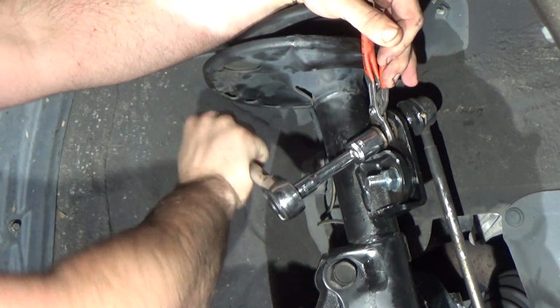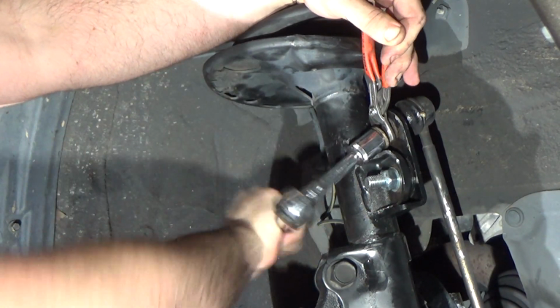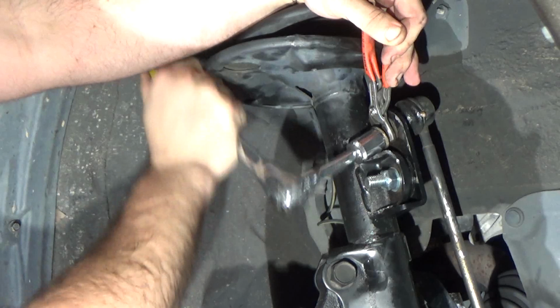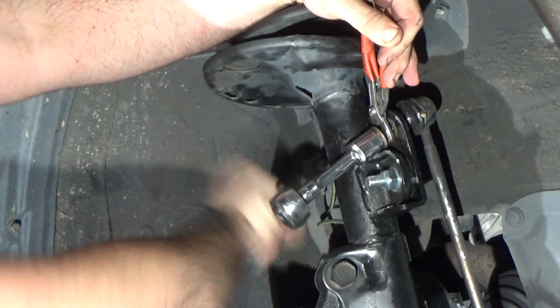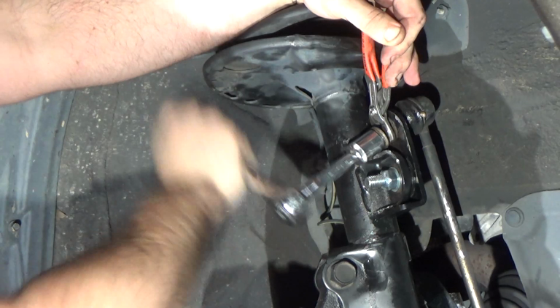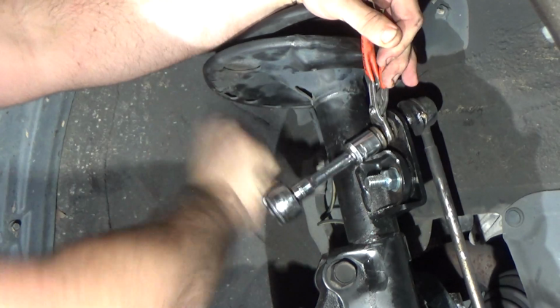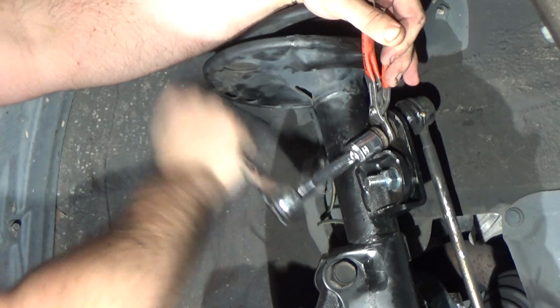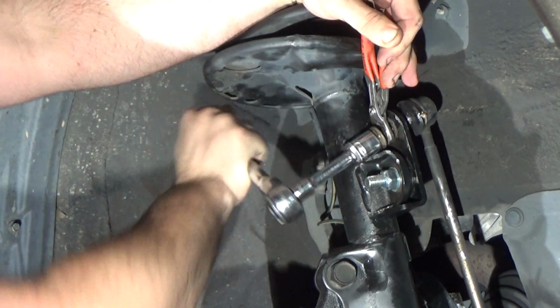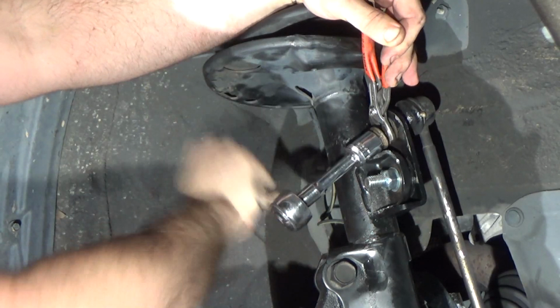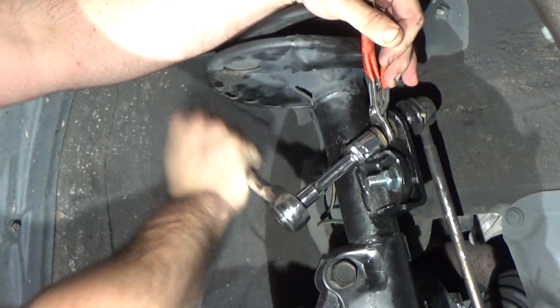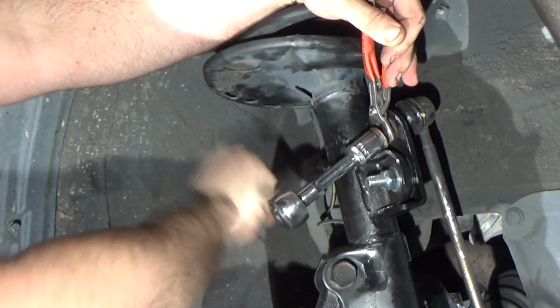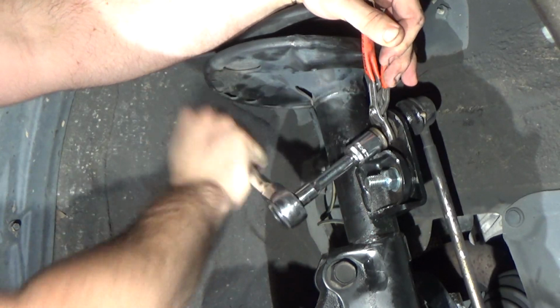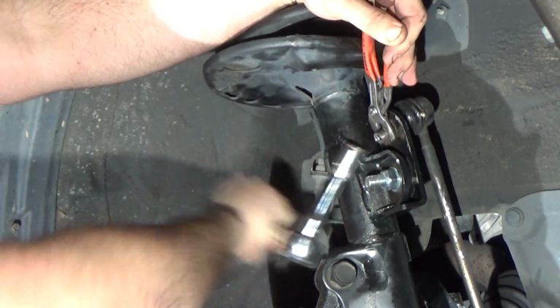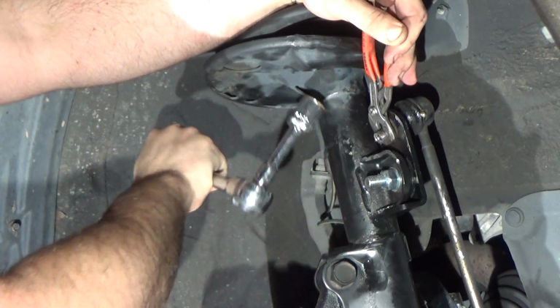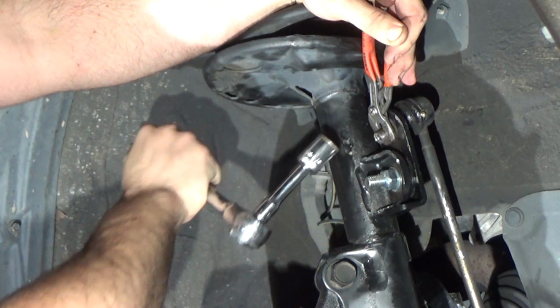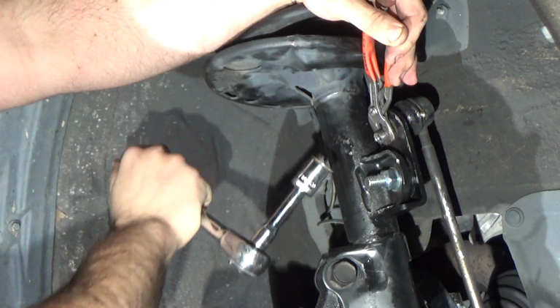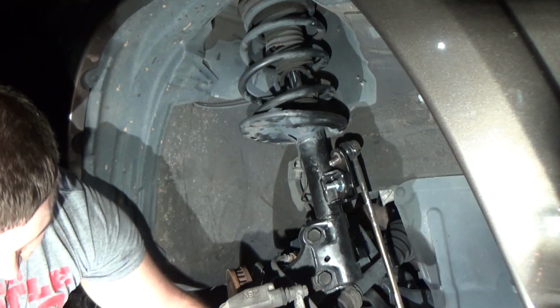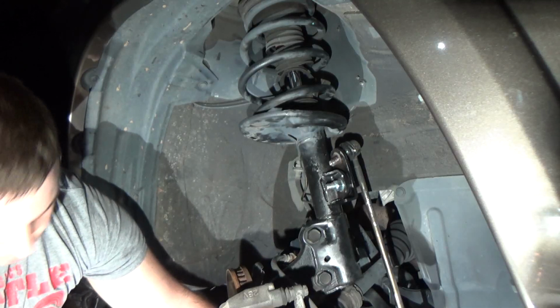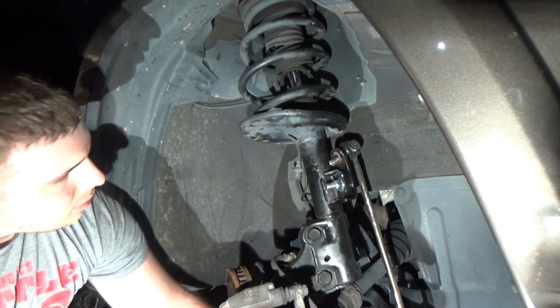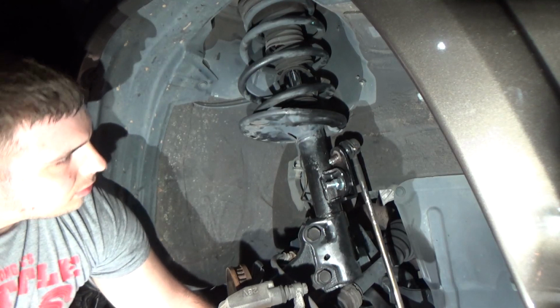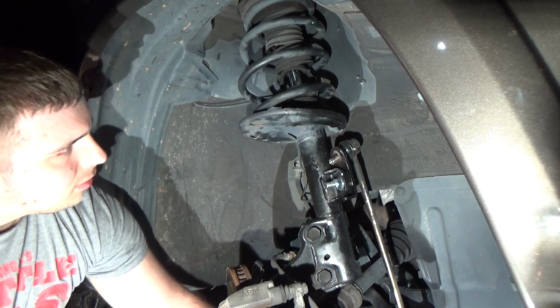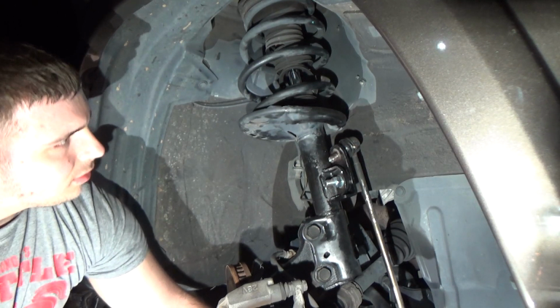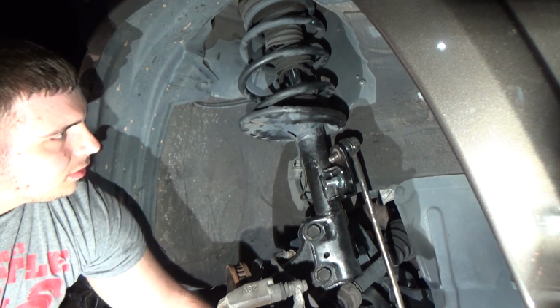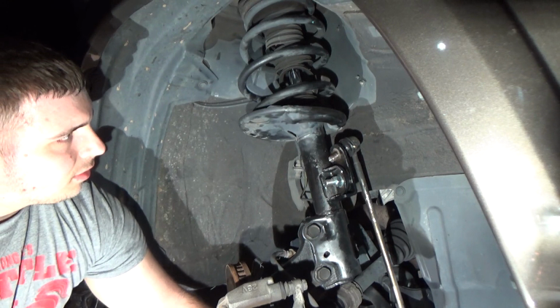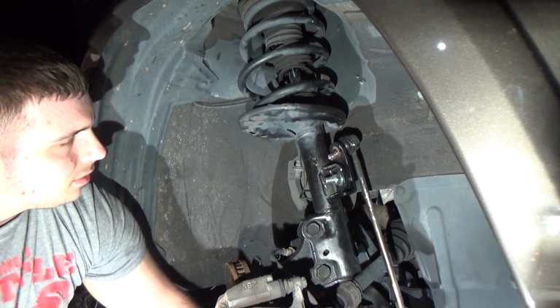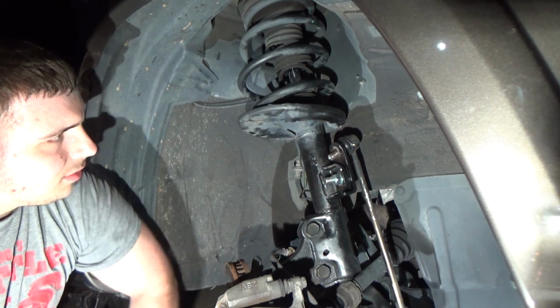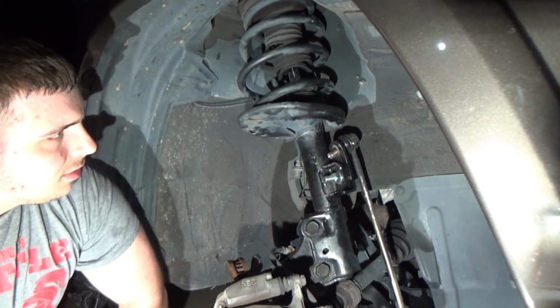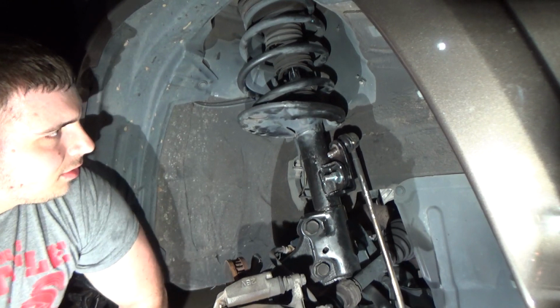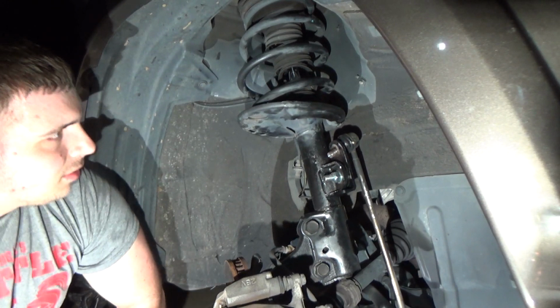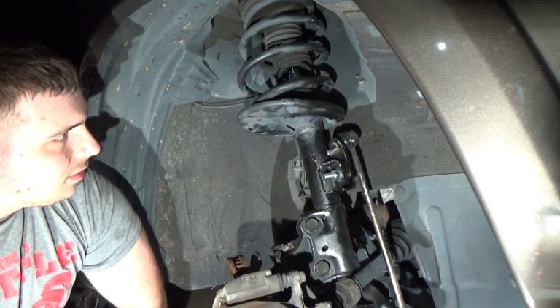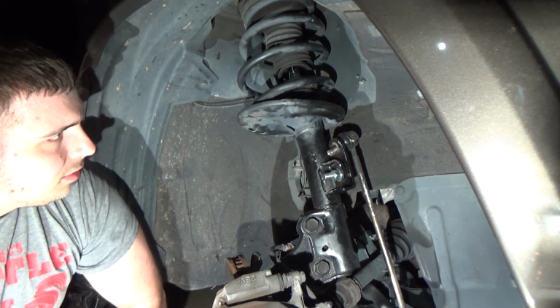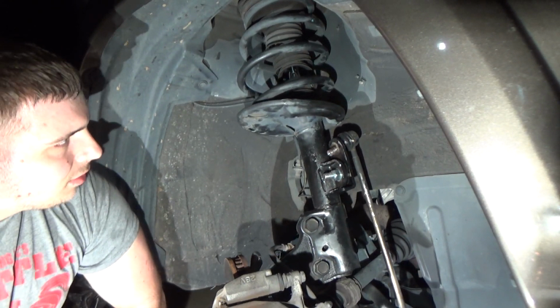After we get the nut off, all we have to do is use the floor jack to raise up the strut until we can get the tension off of the sway bar end link, and we should be able to pull it out by hand.